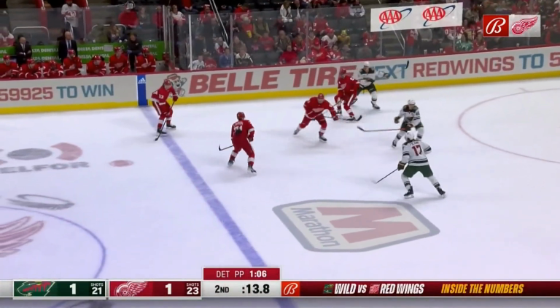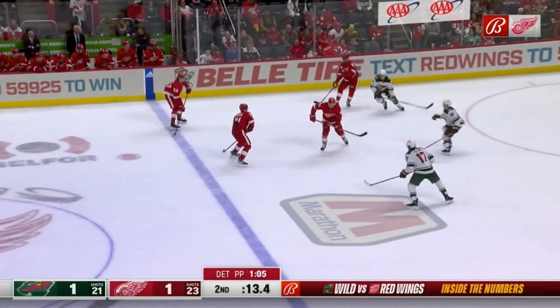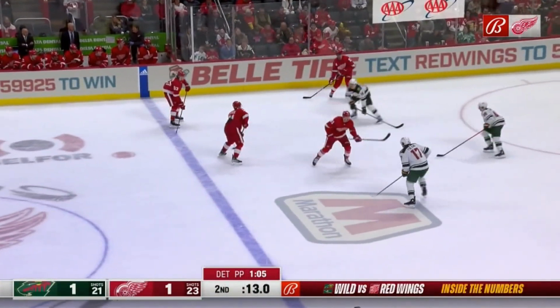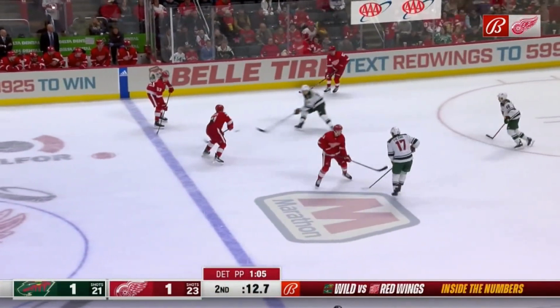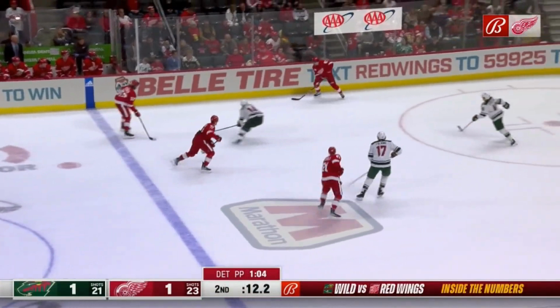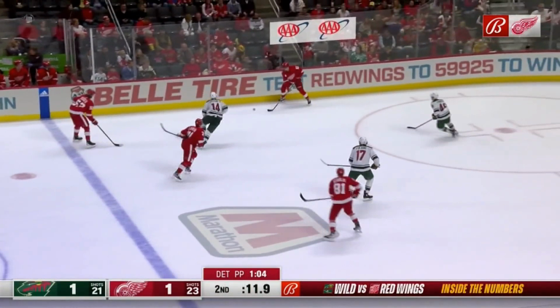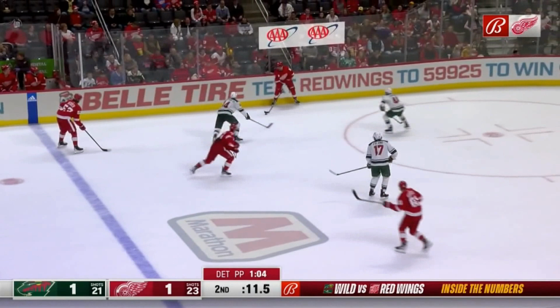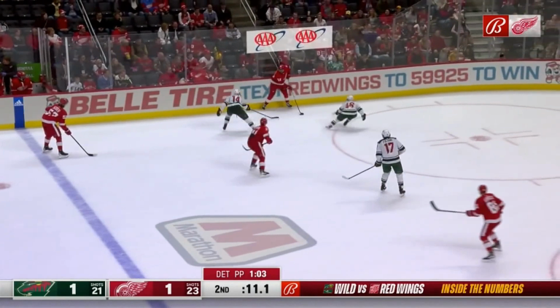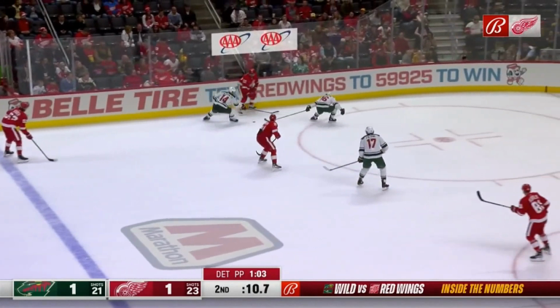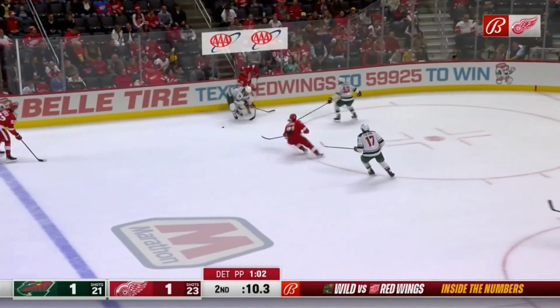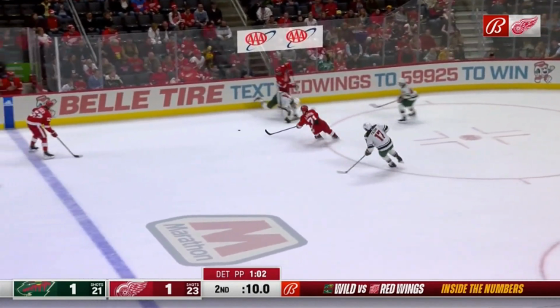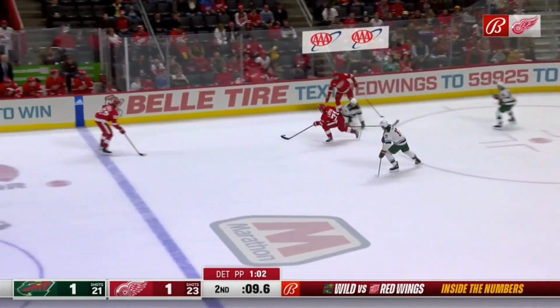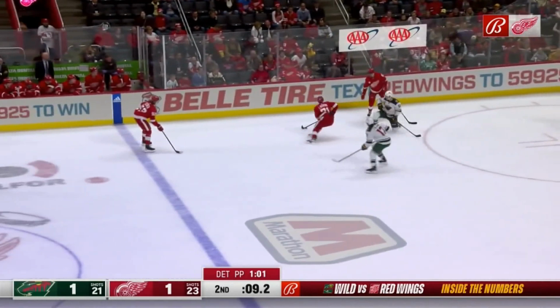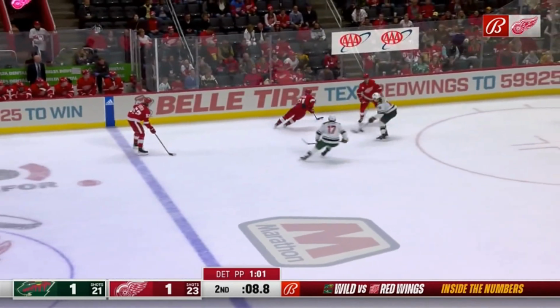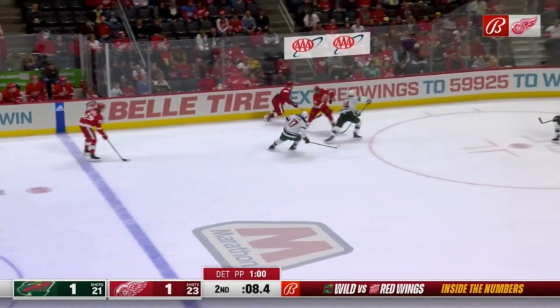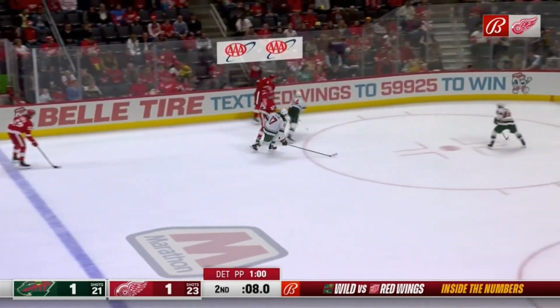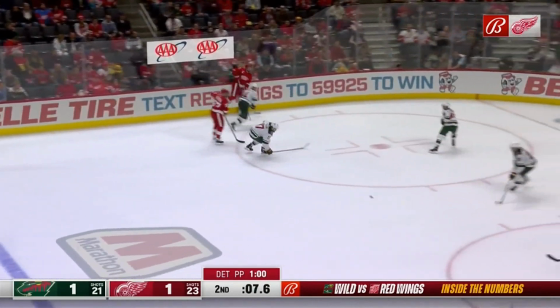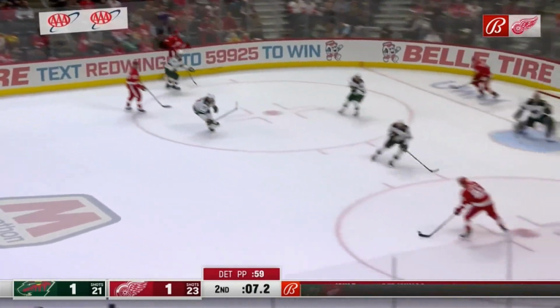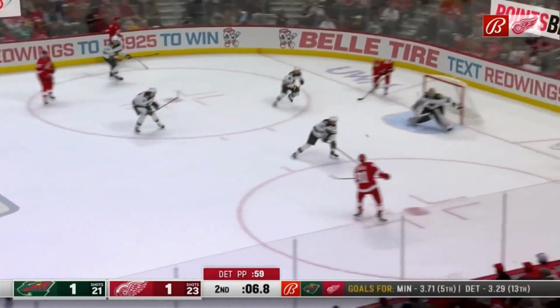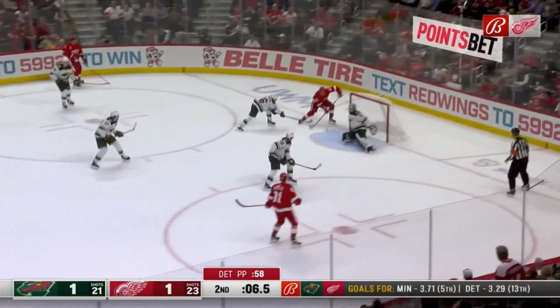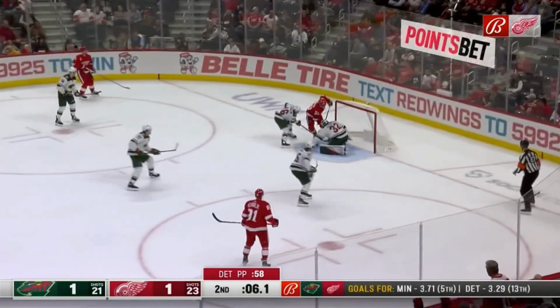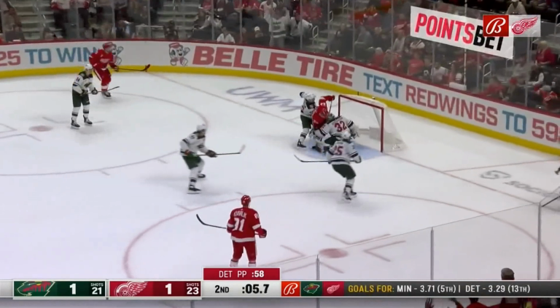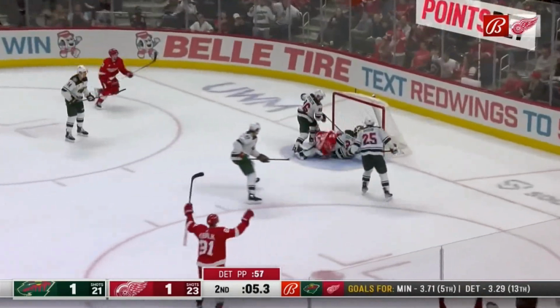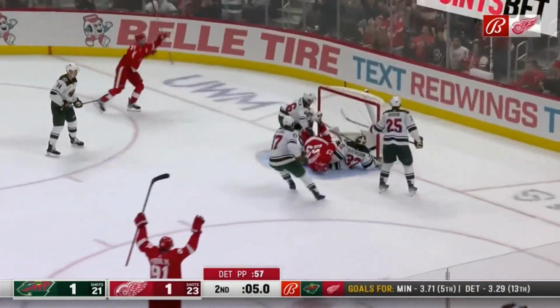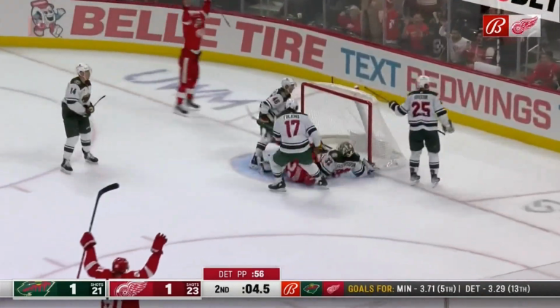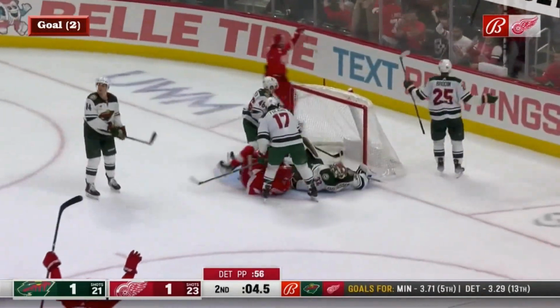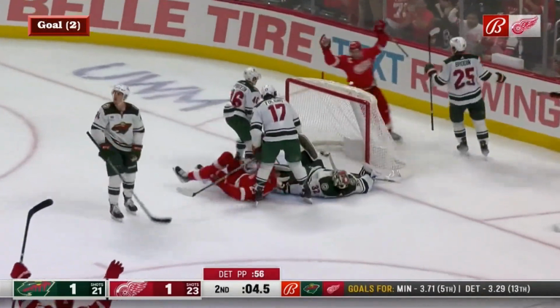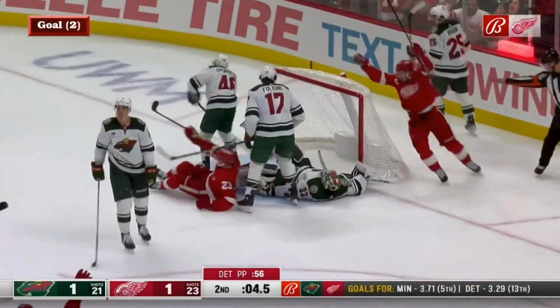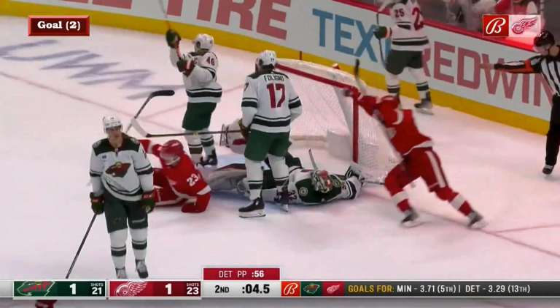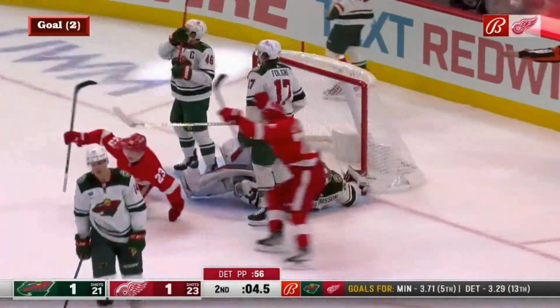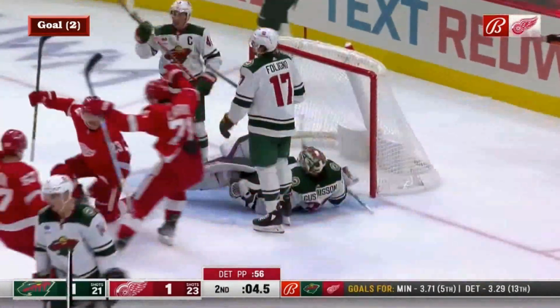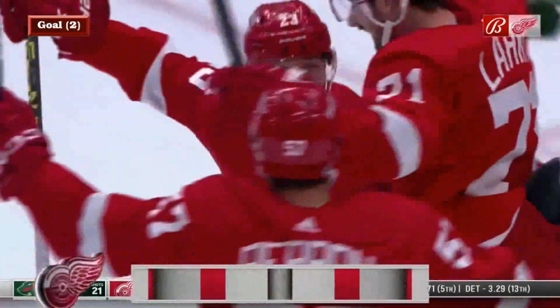His first of the season for Lucas Raymond! Knocked down by Larkin. Larkin picks up that loose puck, gave it a flank. They score! Raymond again. Raymond's got two!